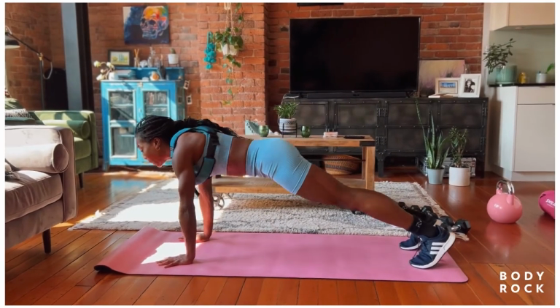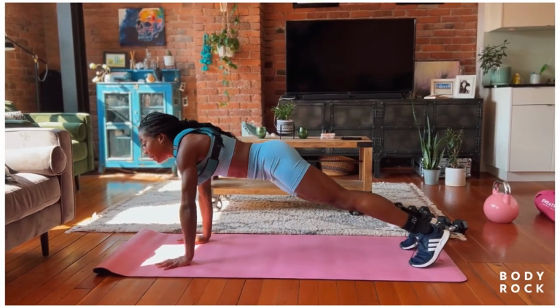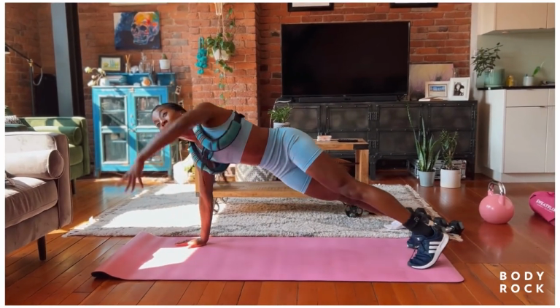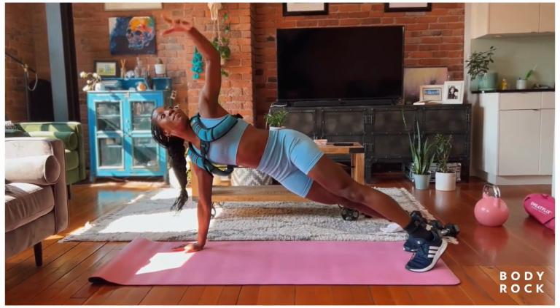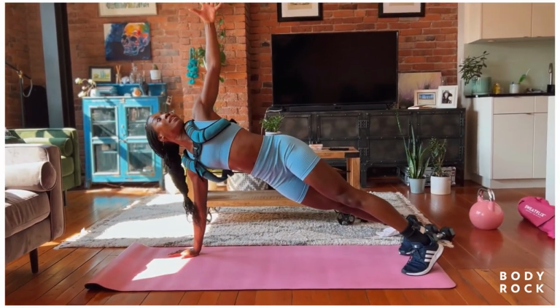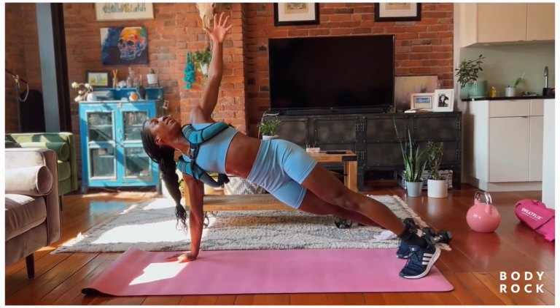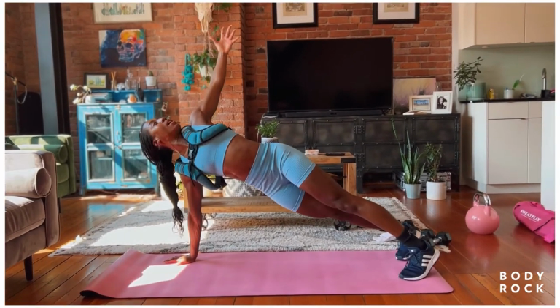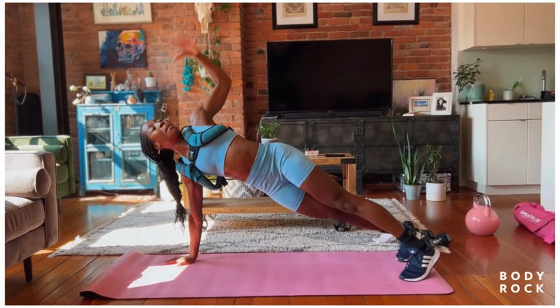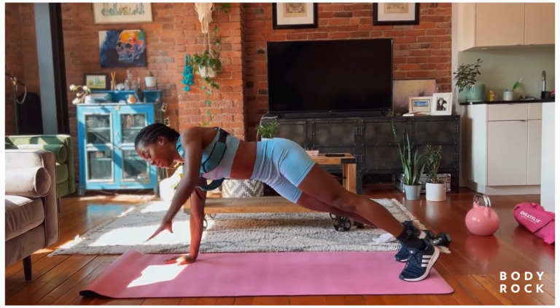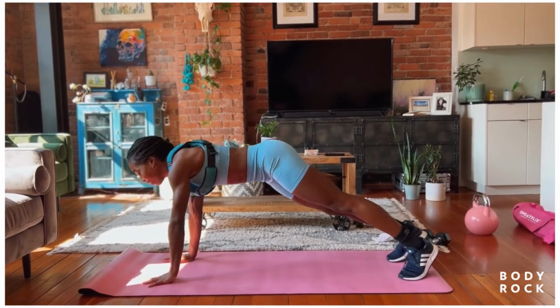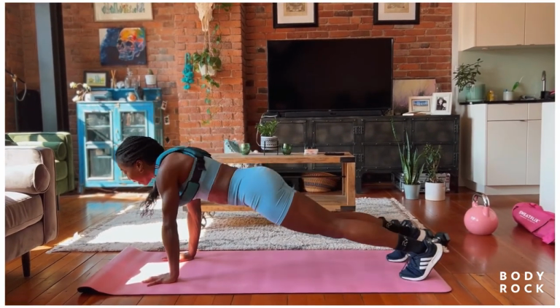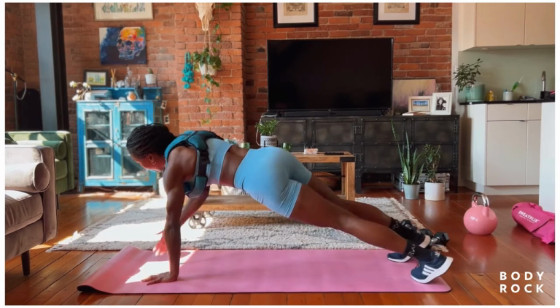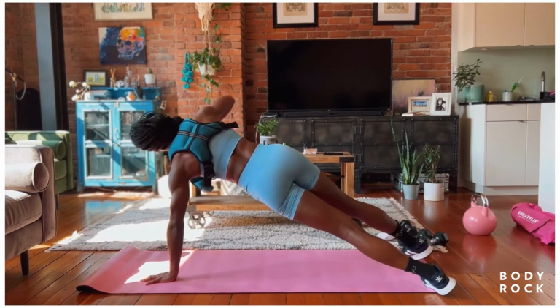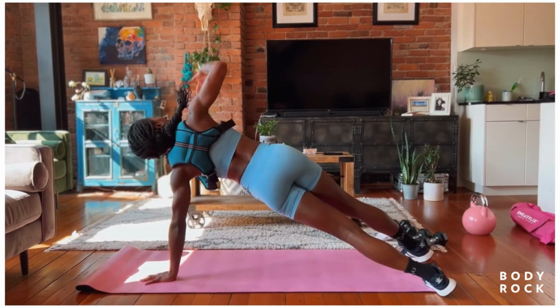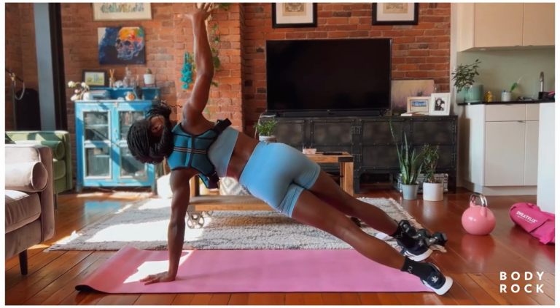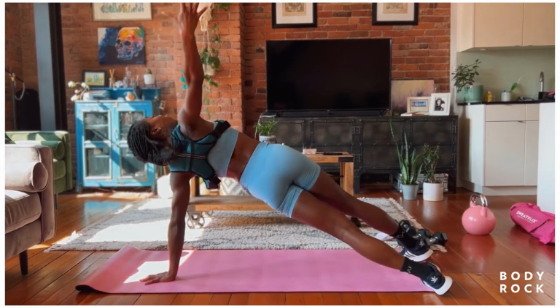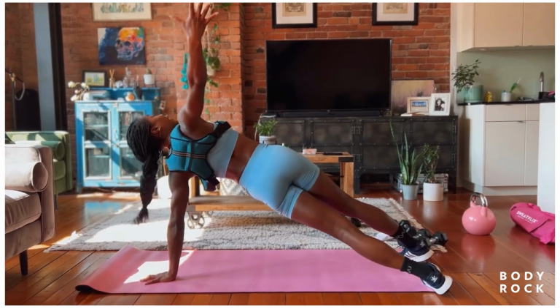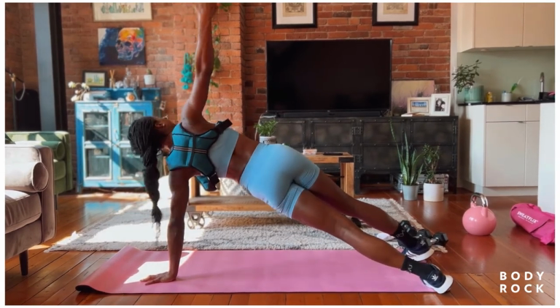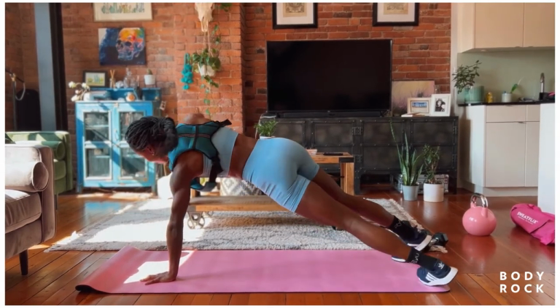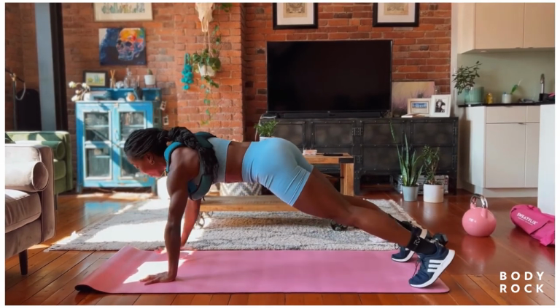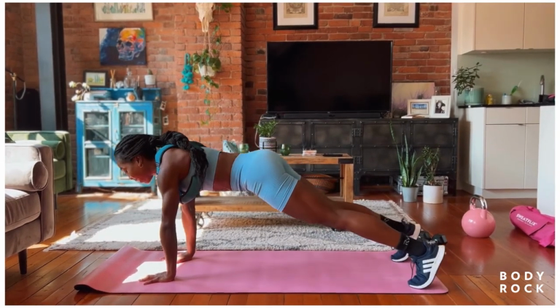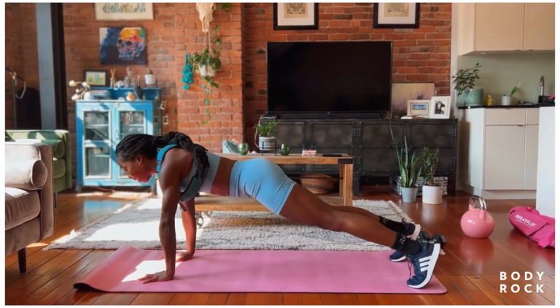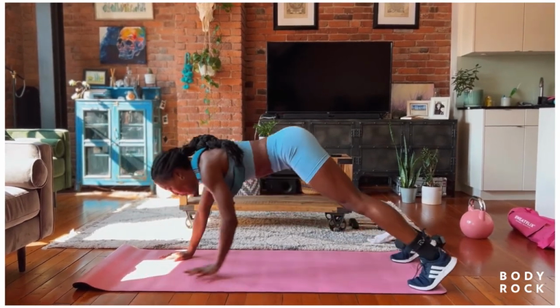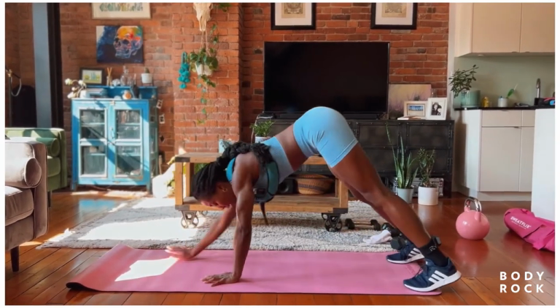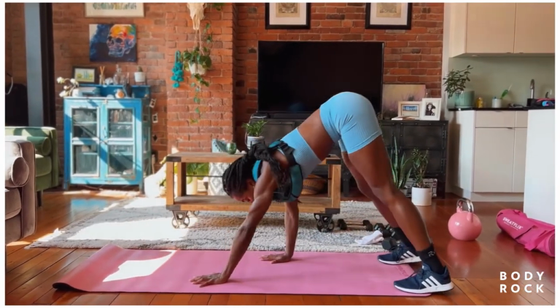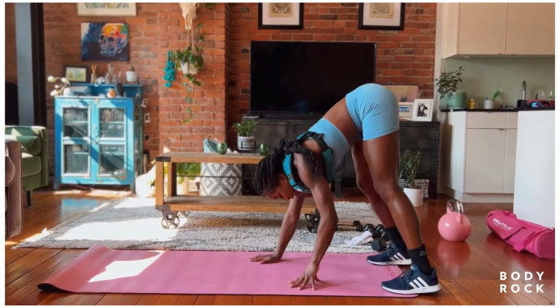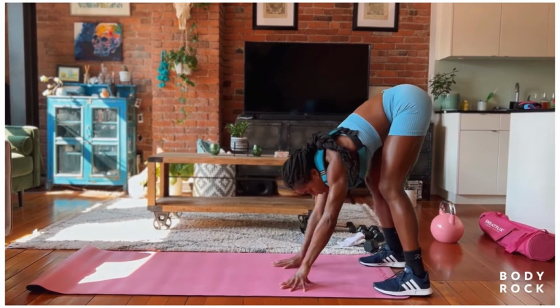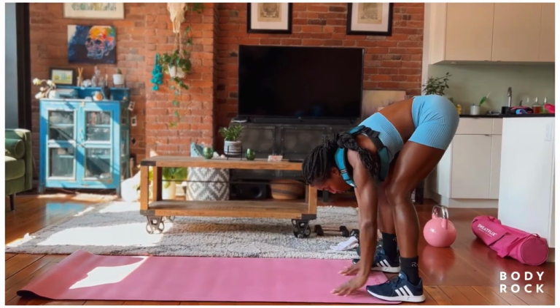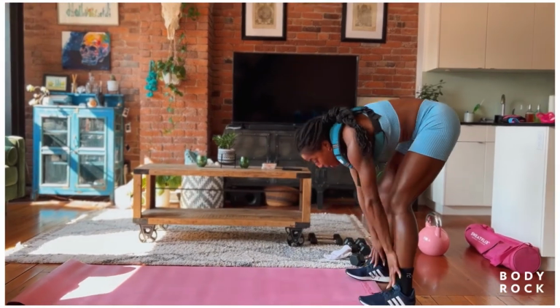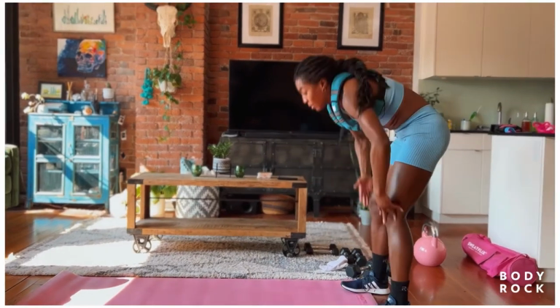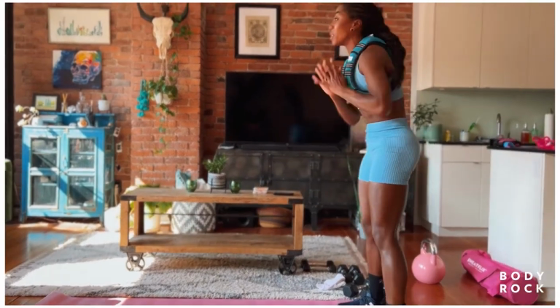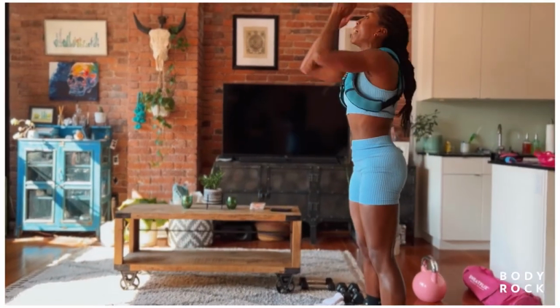Find that active pull plank, open up nice and wide, back down, and open up nice and wide. Beautiful. Plant the hands, walk it back in, roll it up, reach it up.